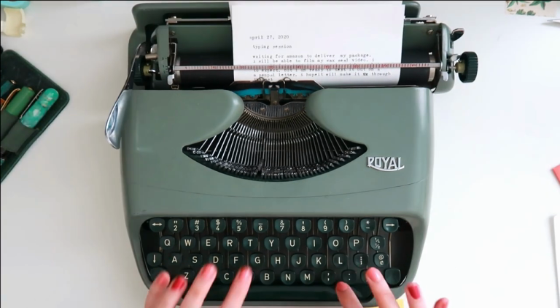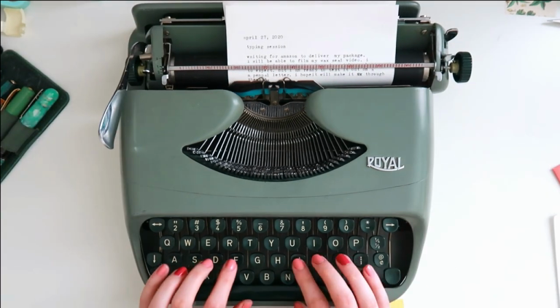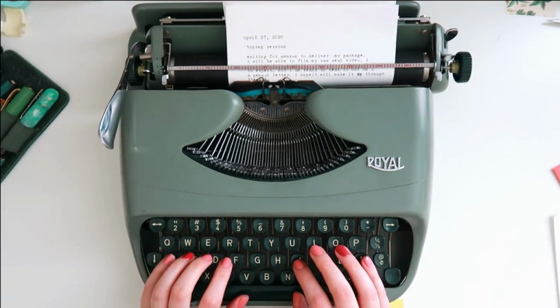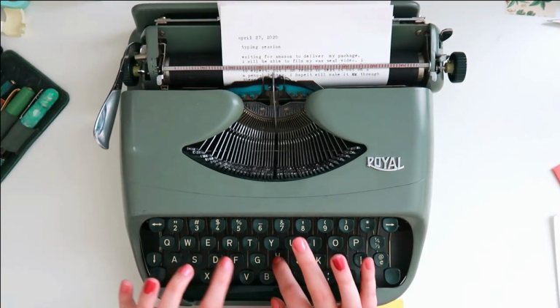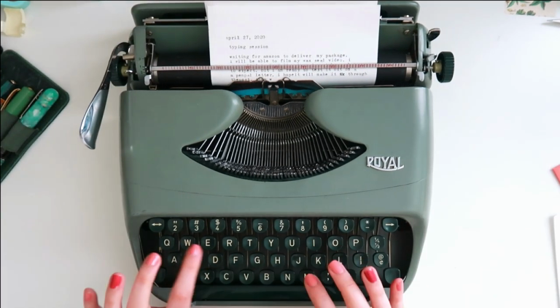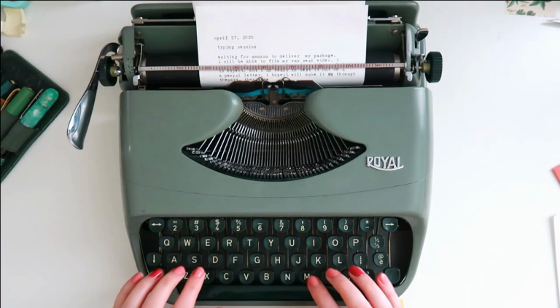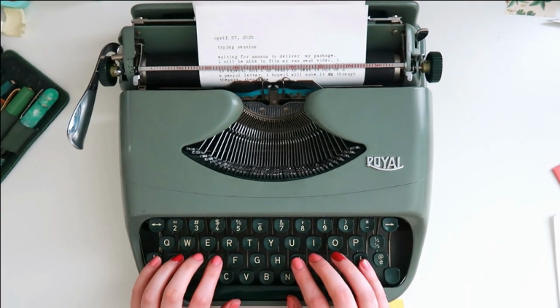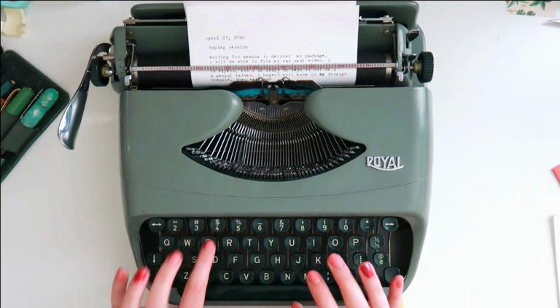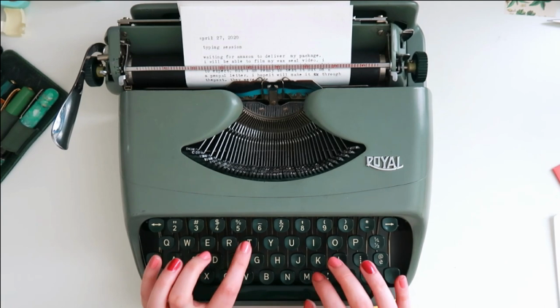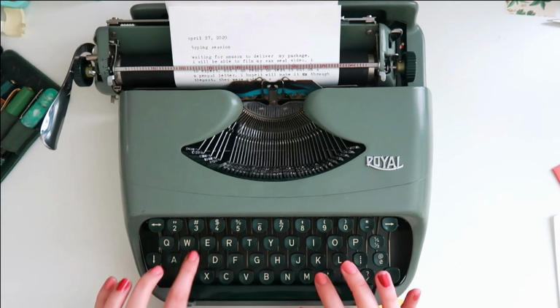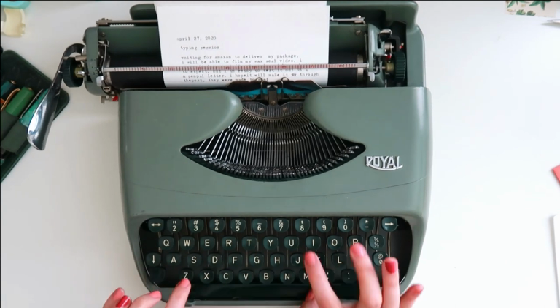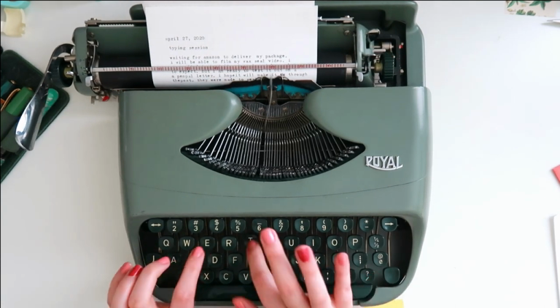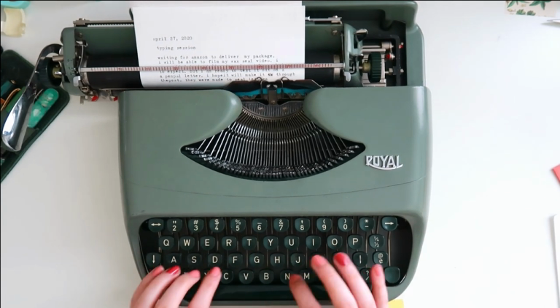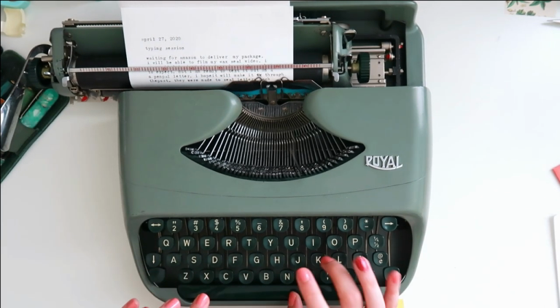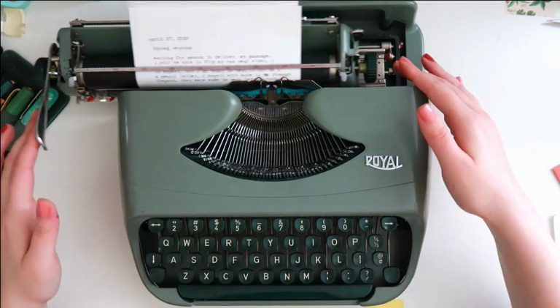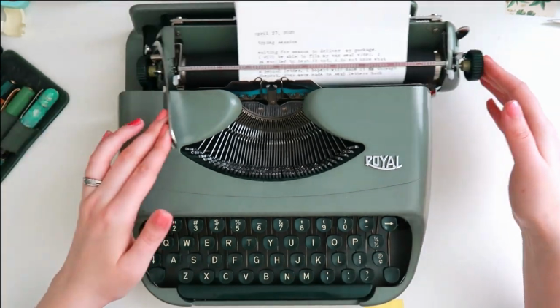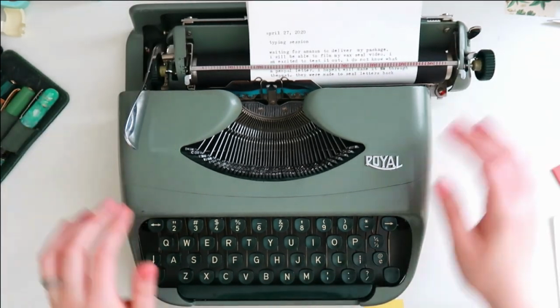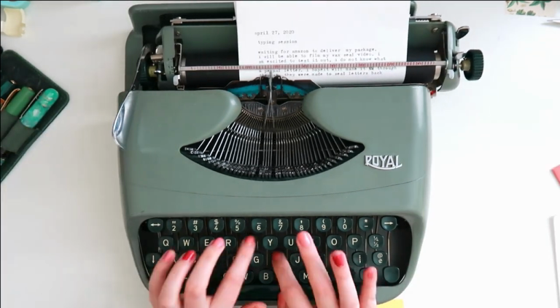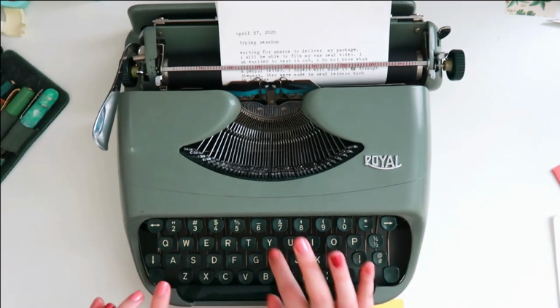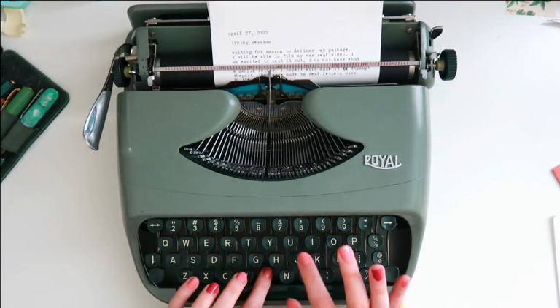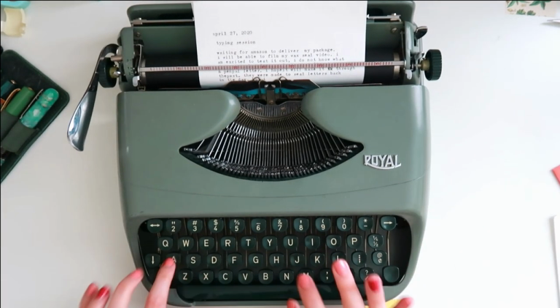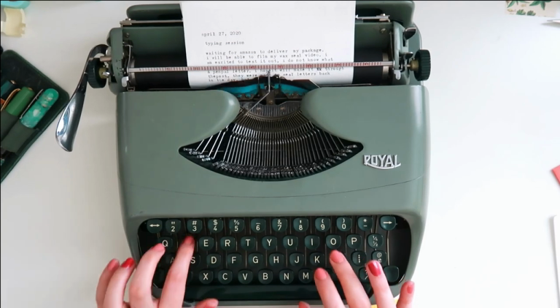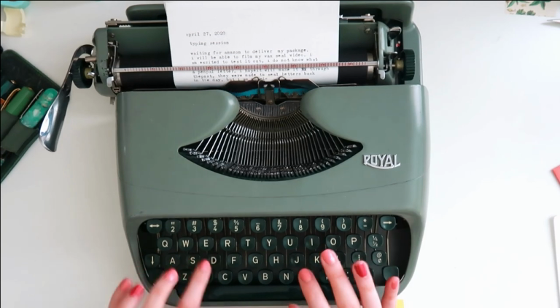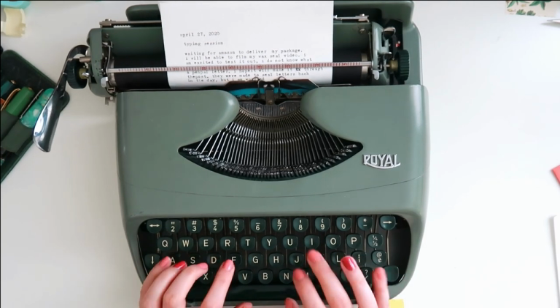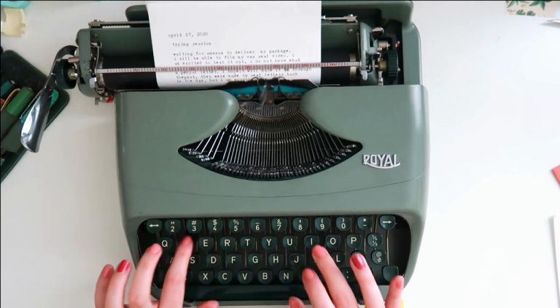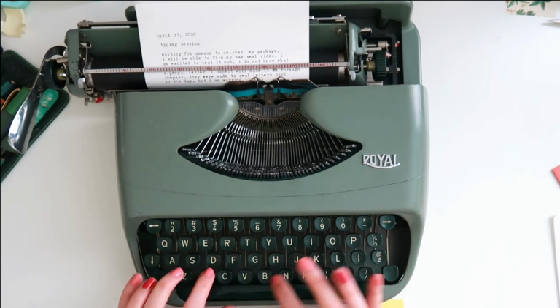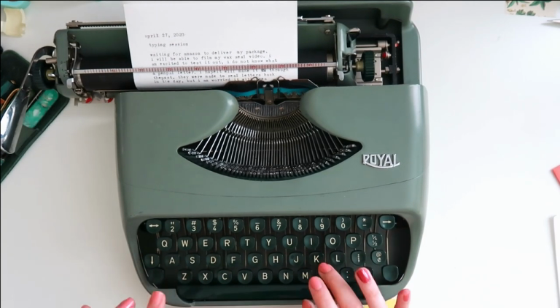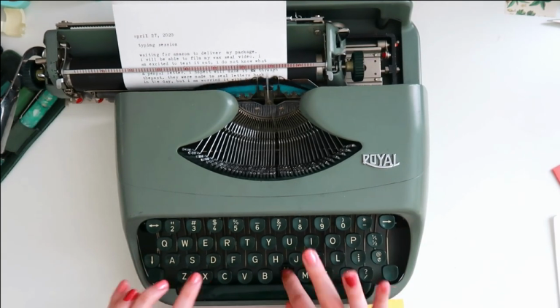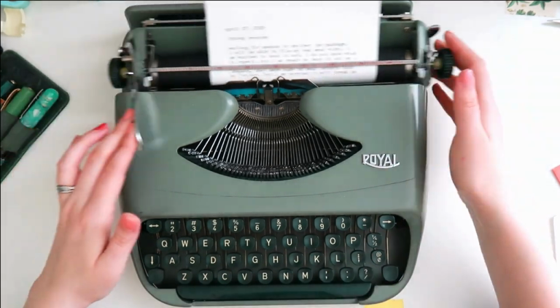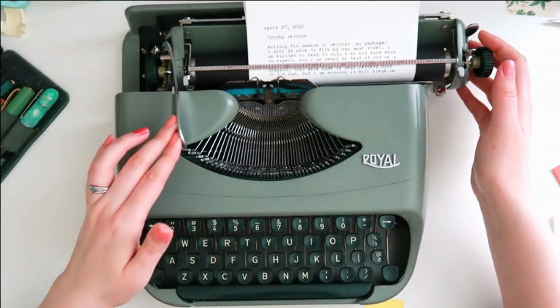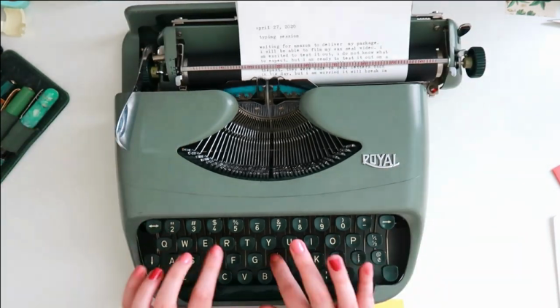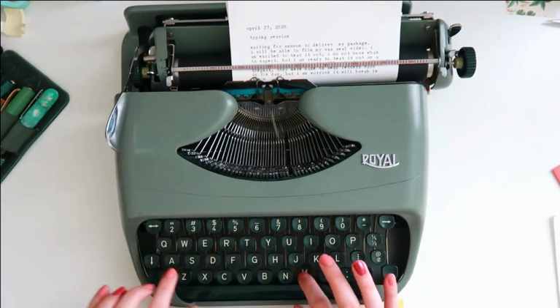Hello again! Today's video is in celebration of Stationery Day. I figured I would just kind of talk about stationery and what I enjoy about it.